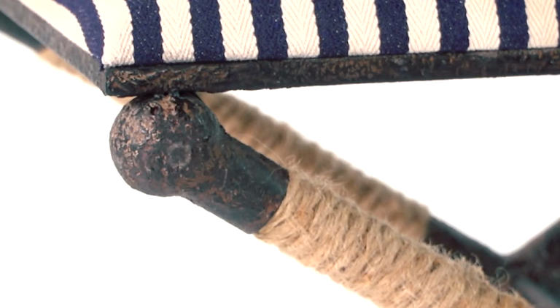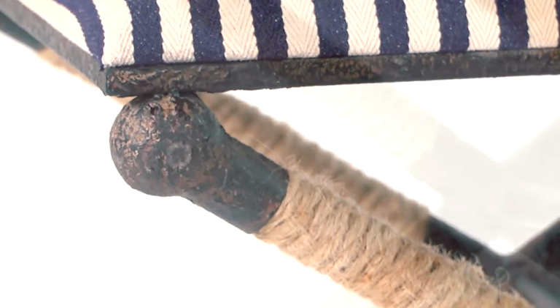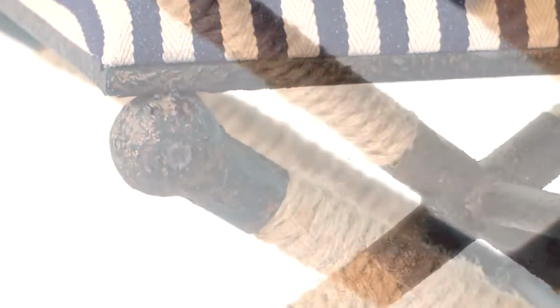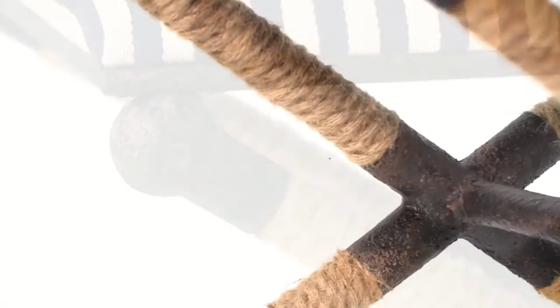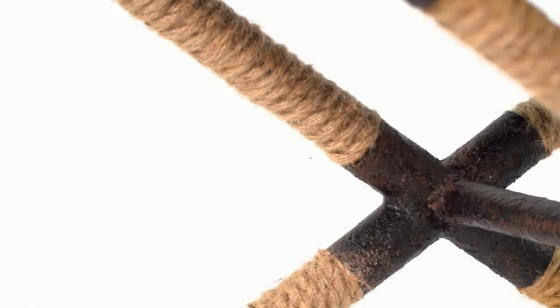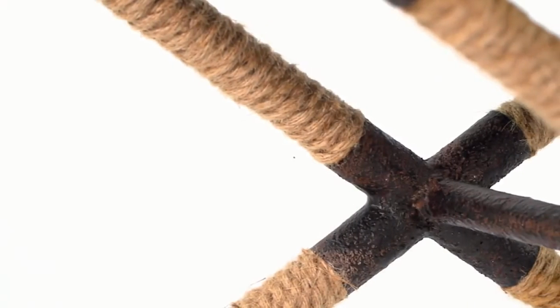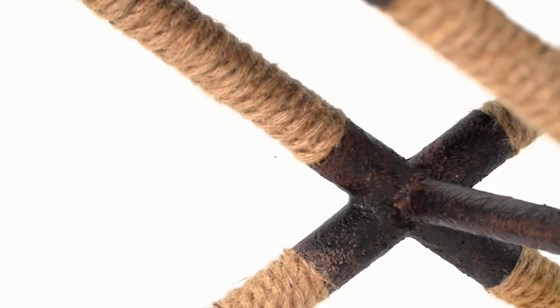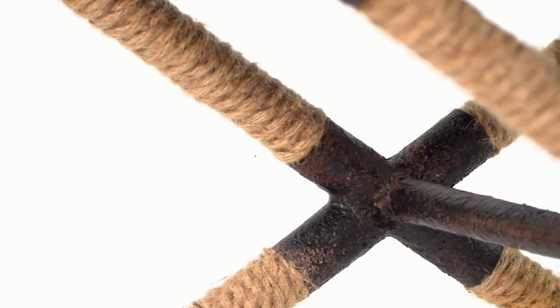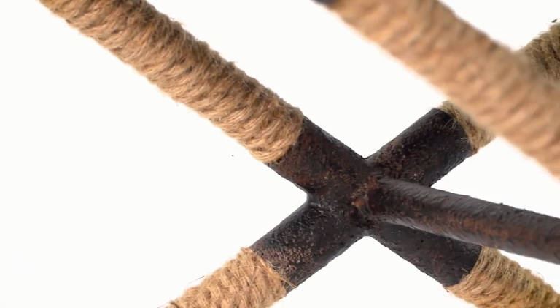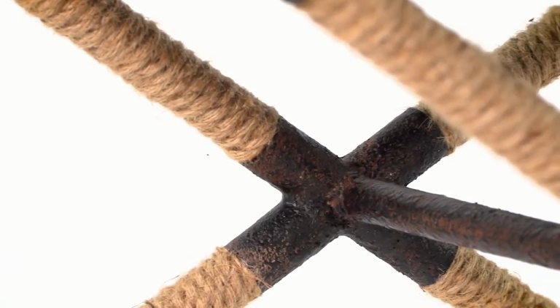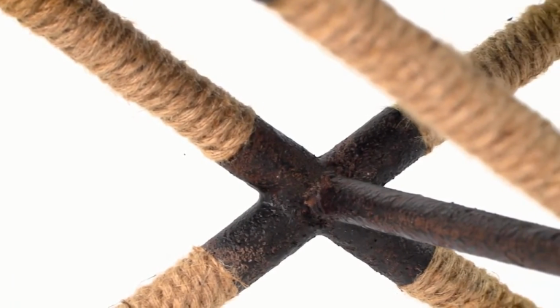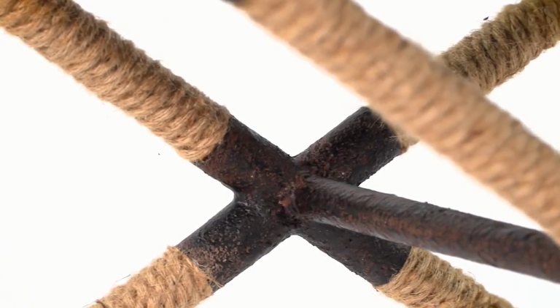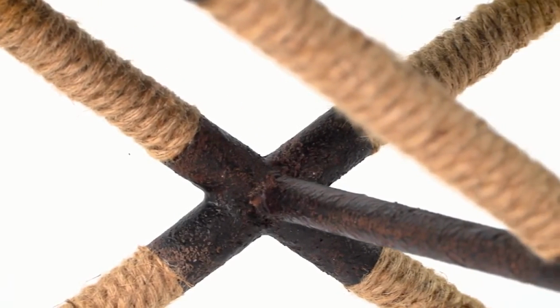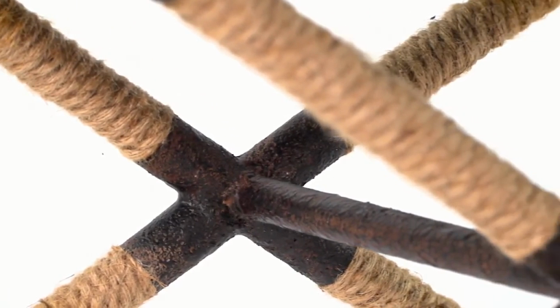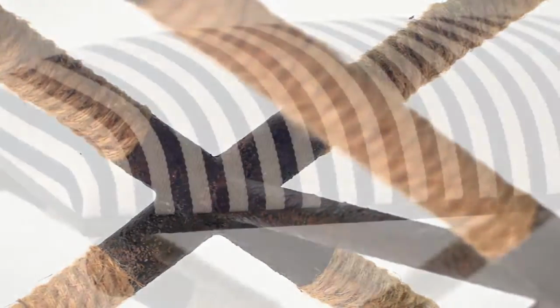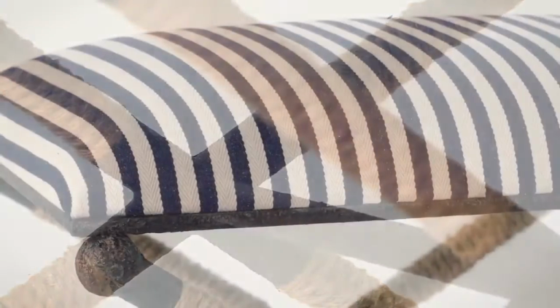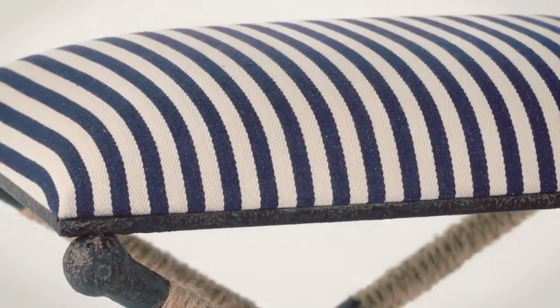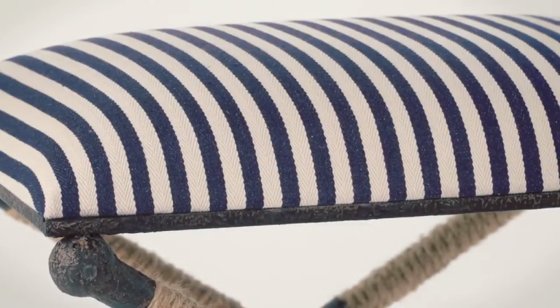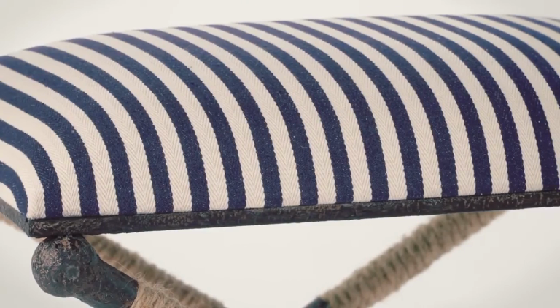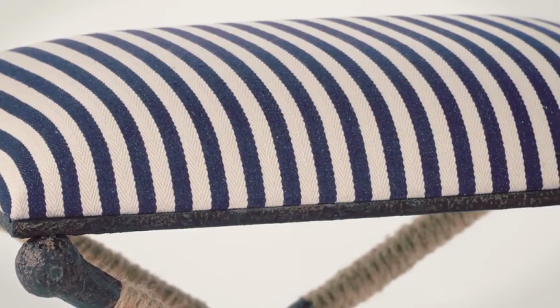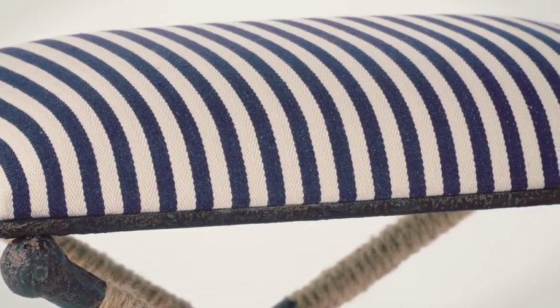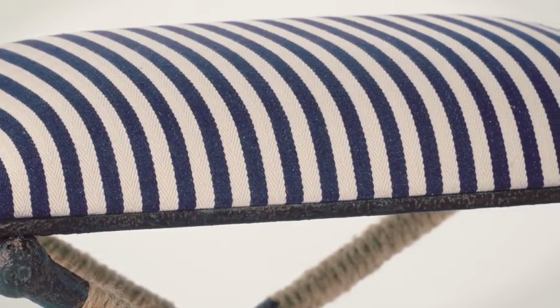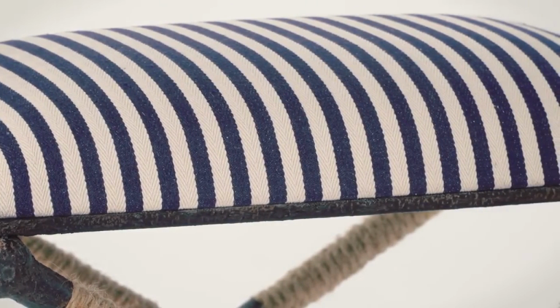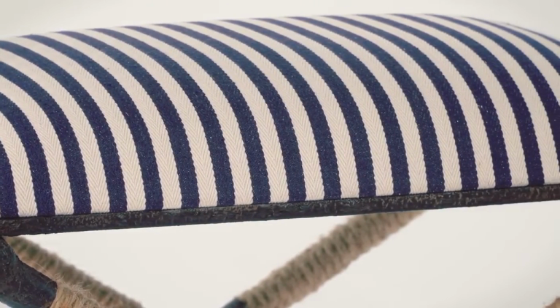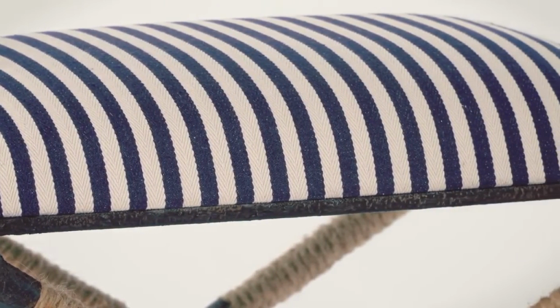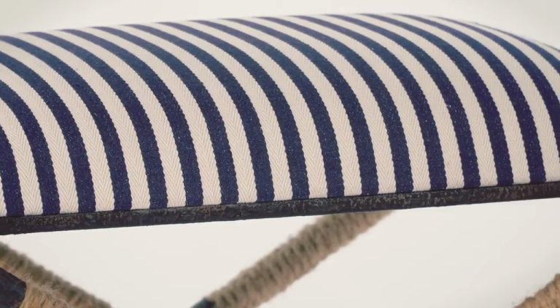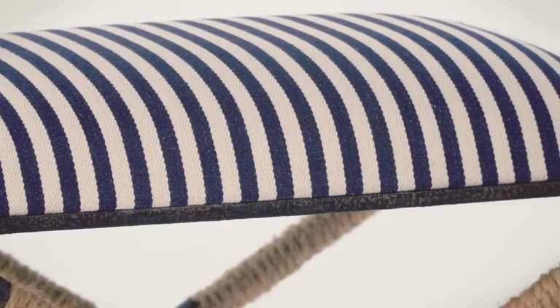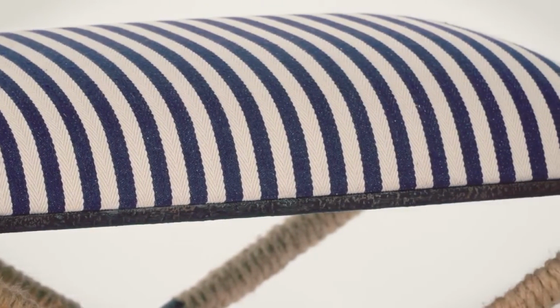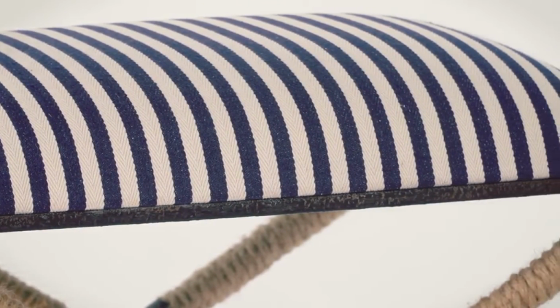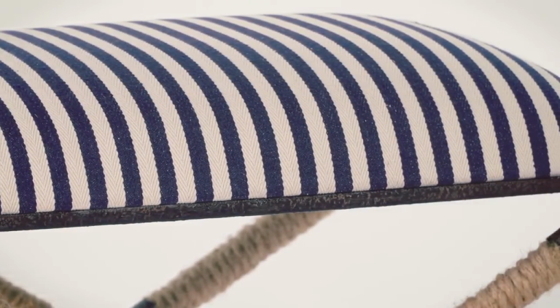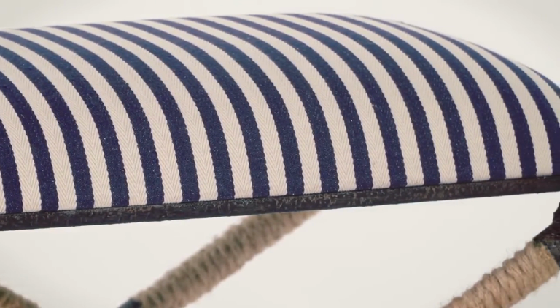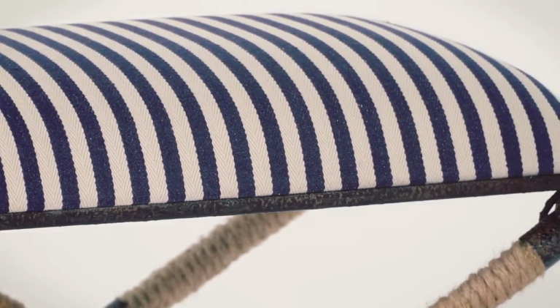With its rustic iron frame wrapped in natural fiber rope accents, the Braddock bench exudes a timeless beauty. And its sailor-striped cotton cushion in navy and white is crisp, classic, and casual.